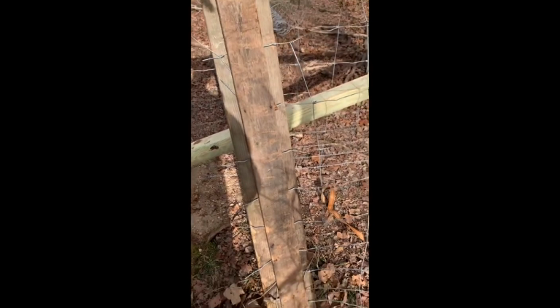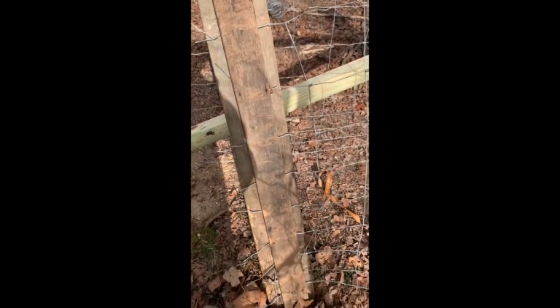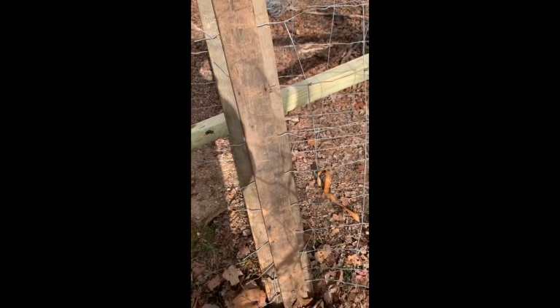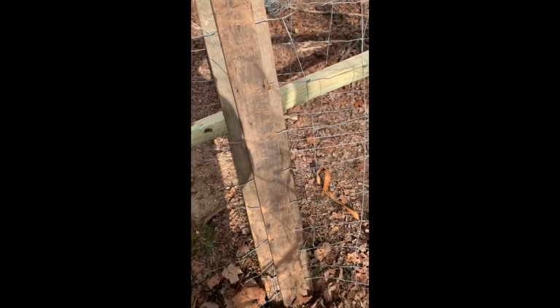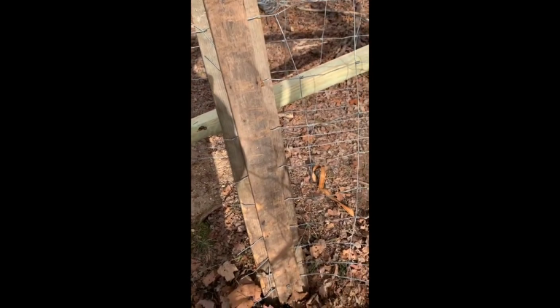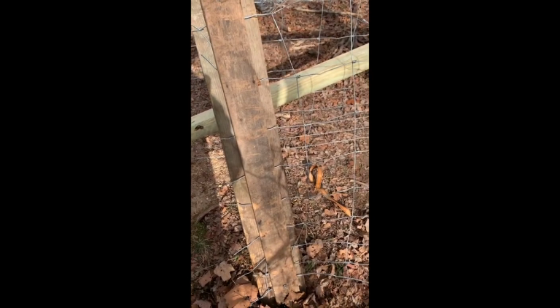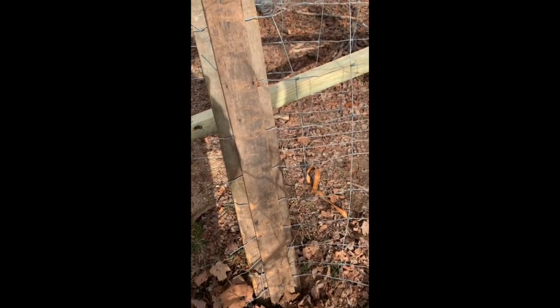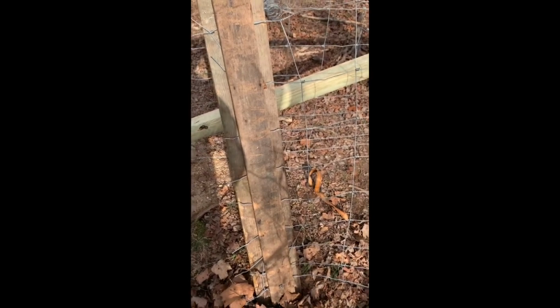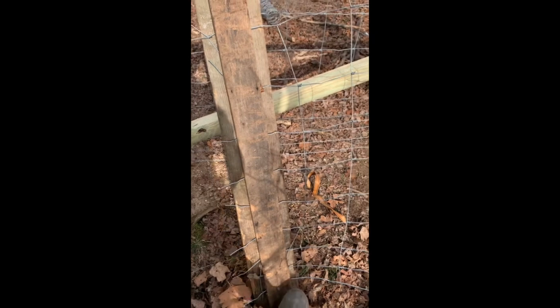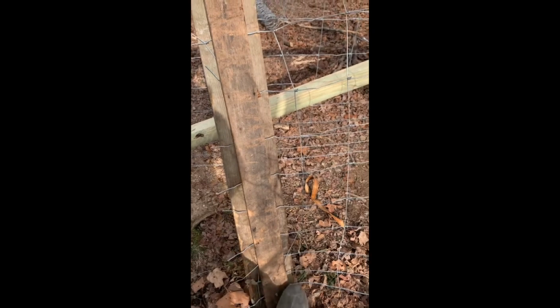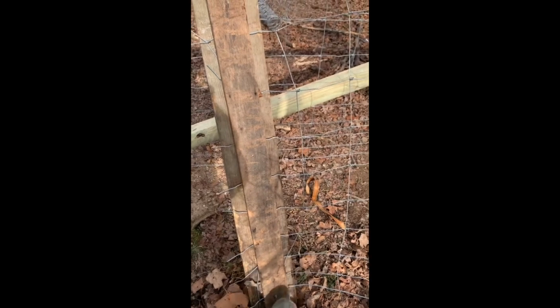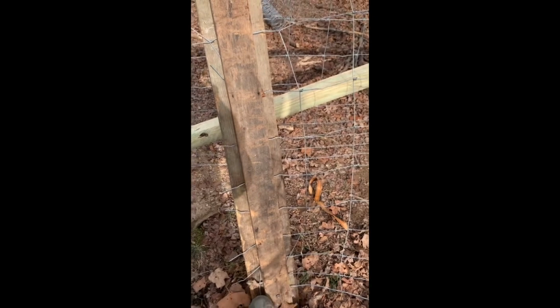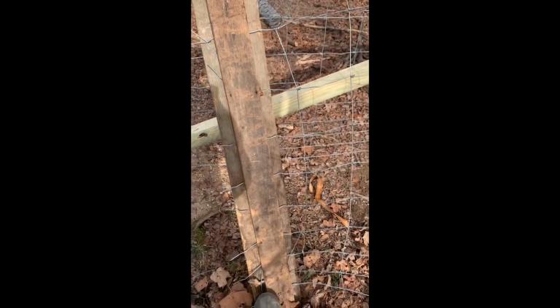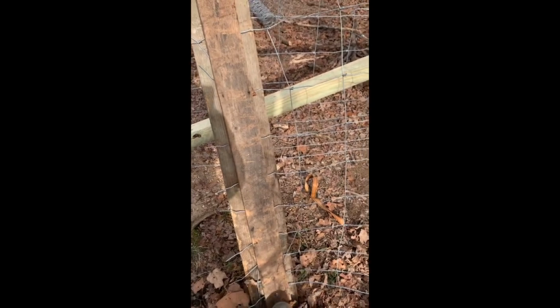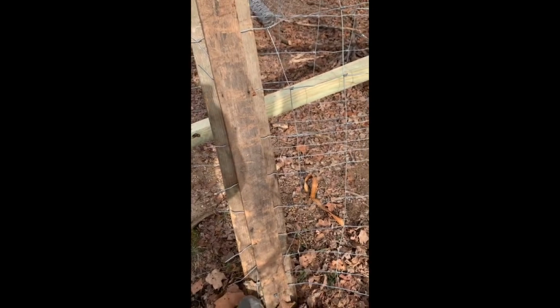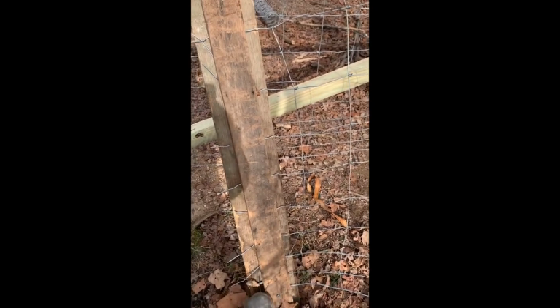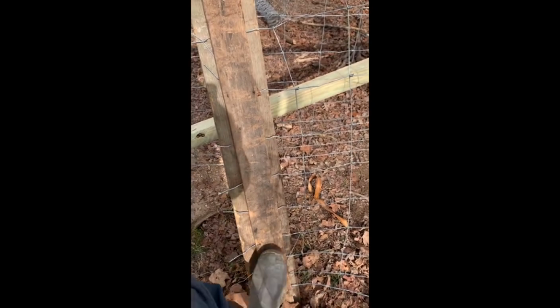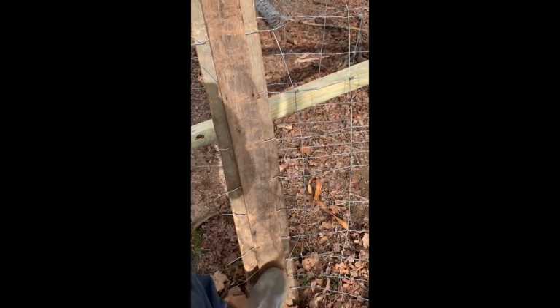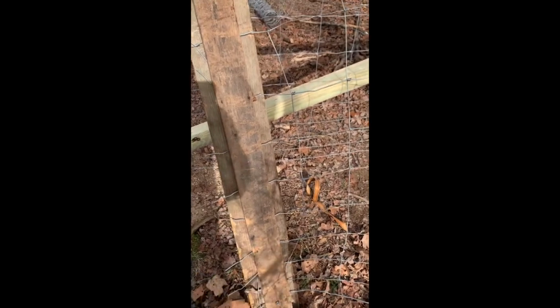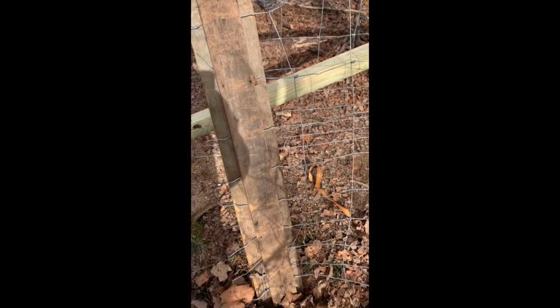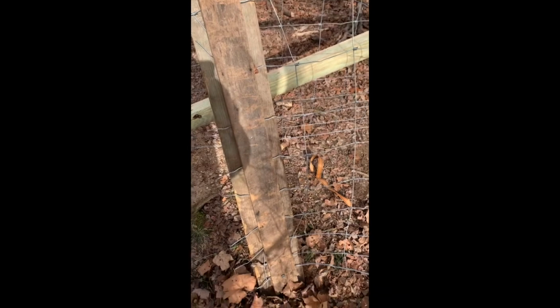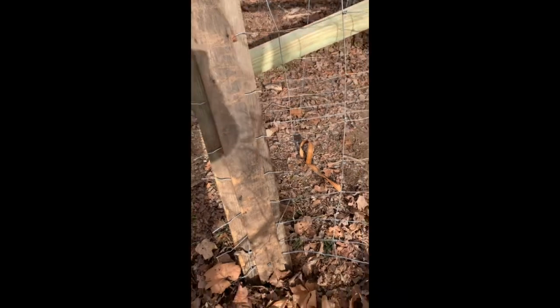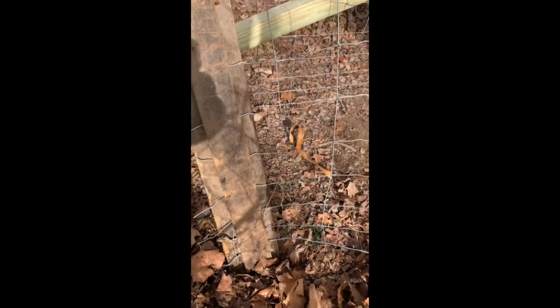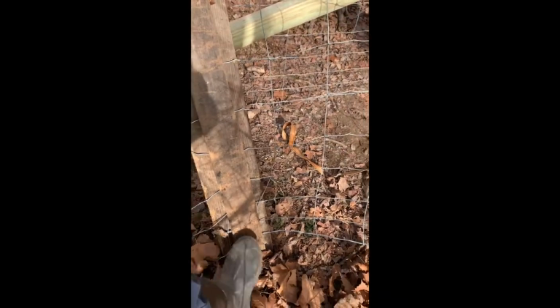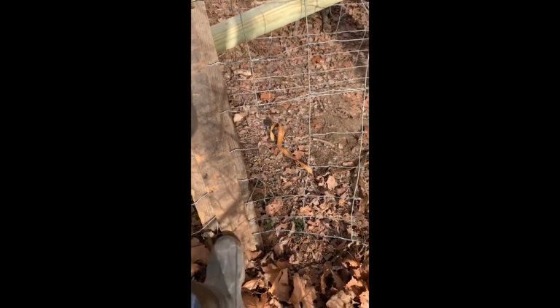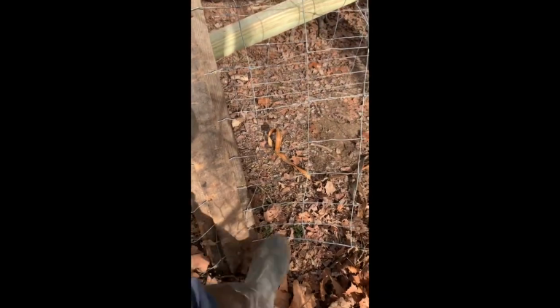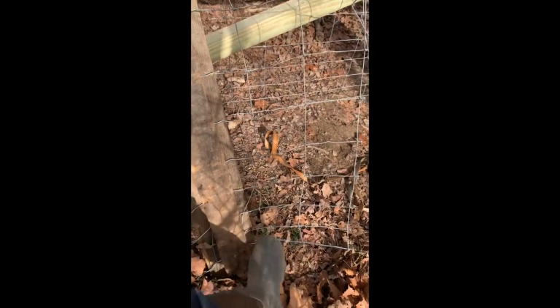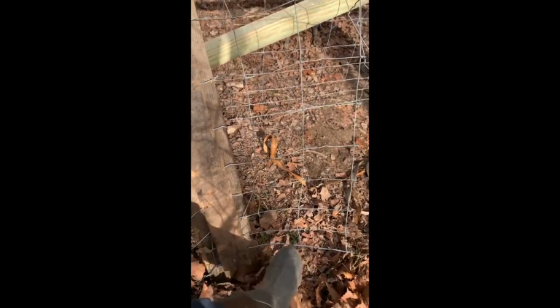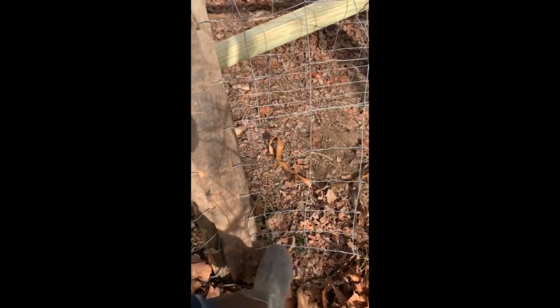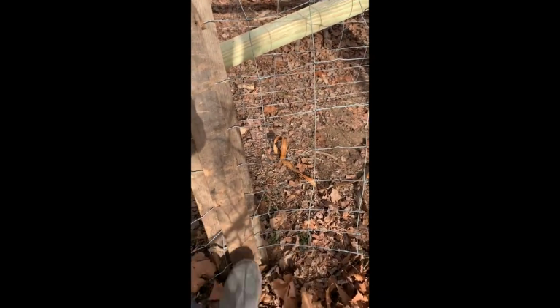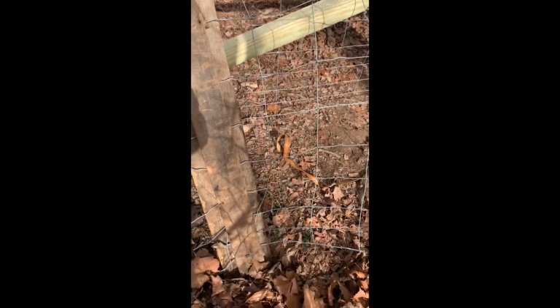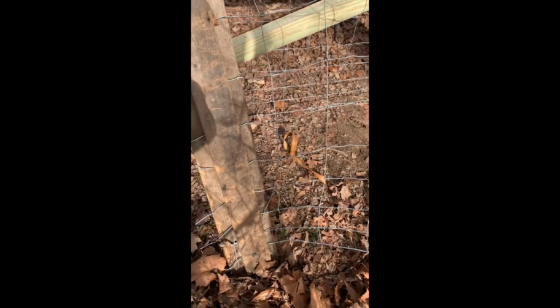Now if you do this, what will happen is — if you look on the bottom right here — if you just stick it through and let it catch on your vertical wires, it's going to pull. See how that's a different space right there as you tighten it.